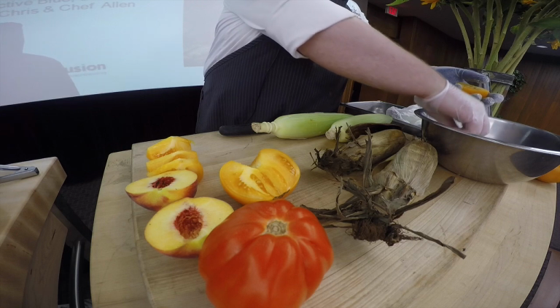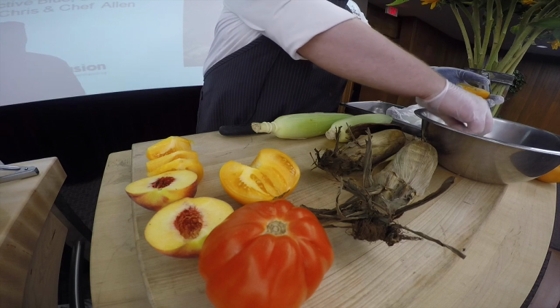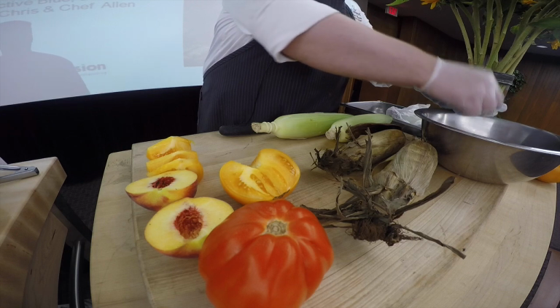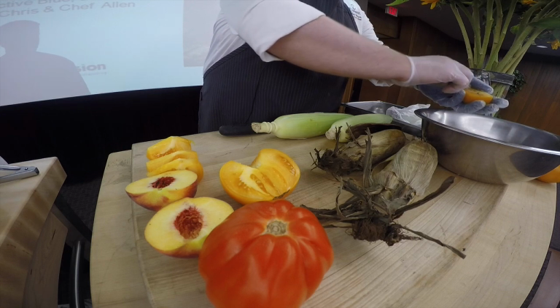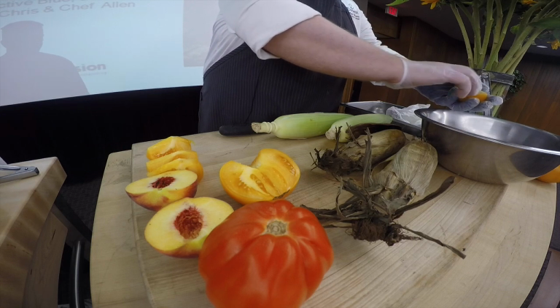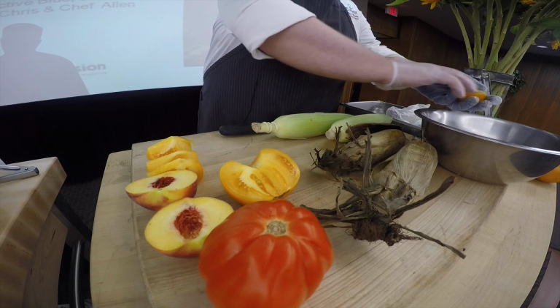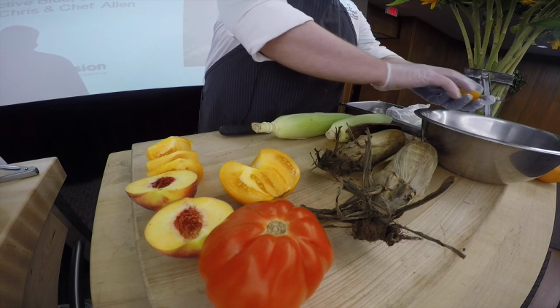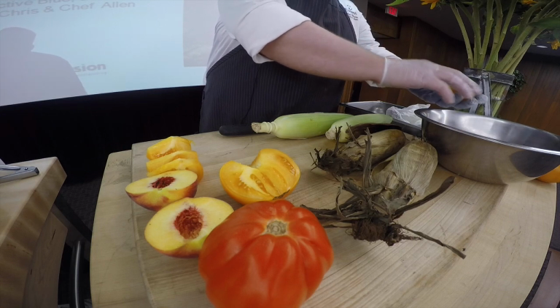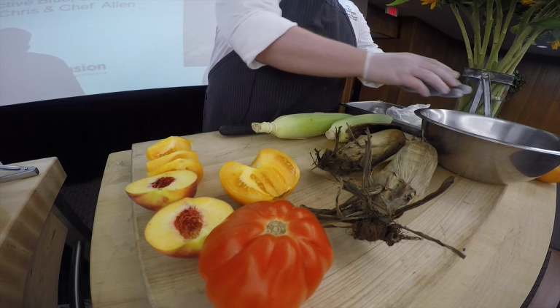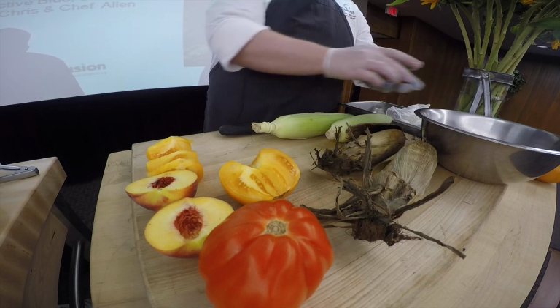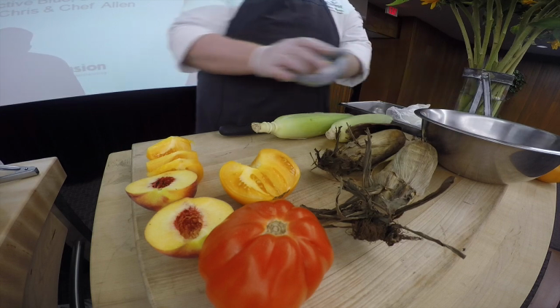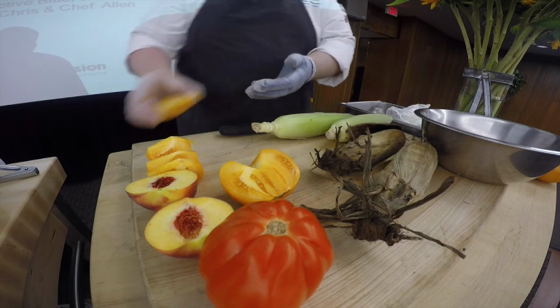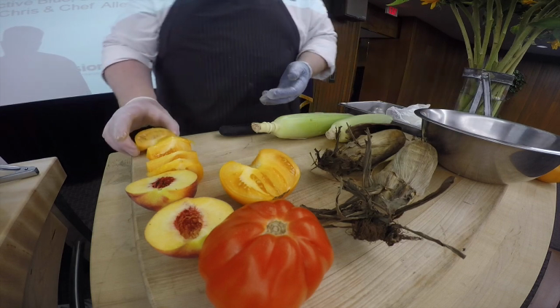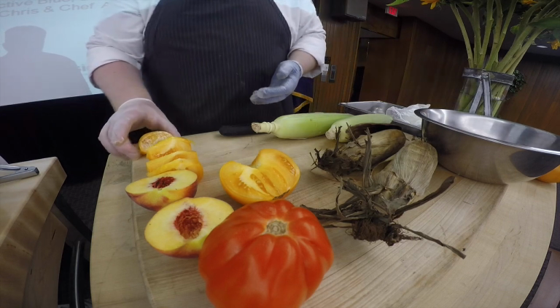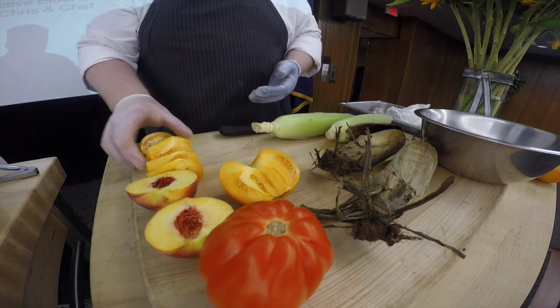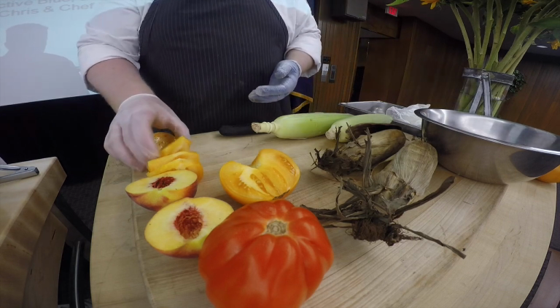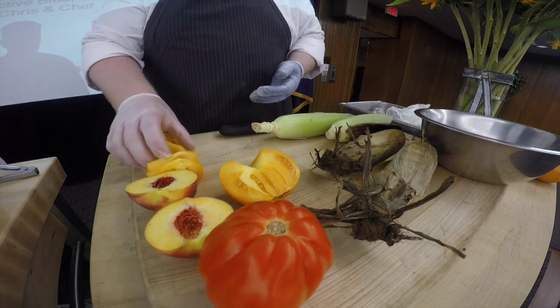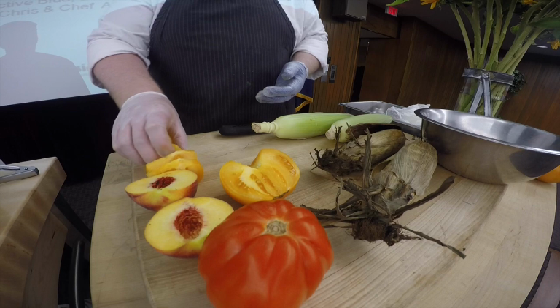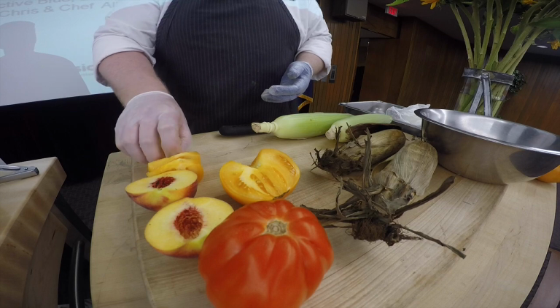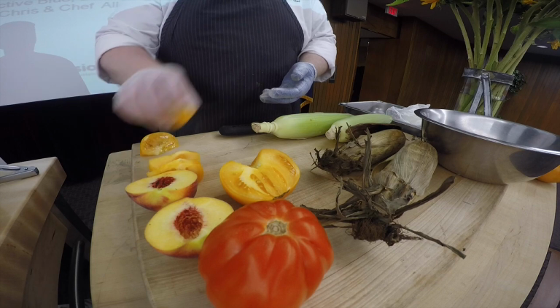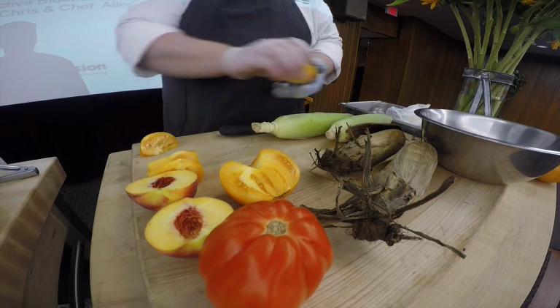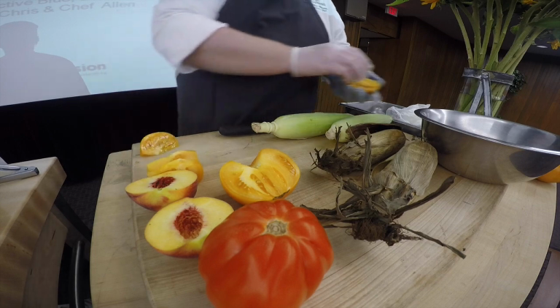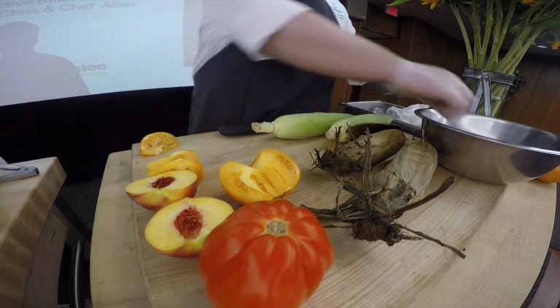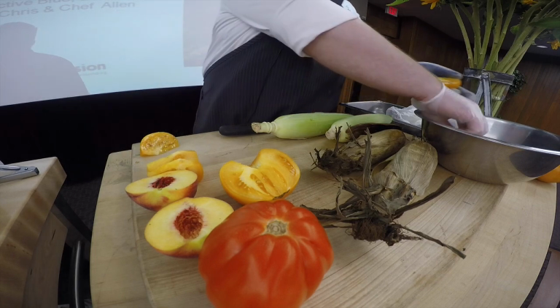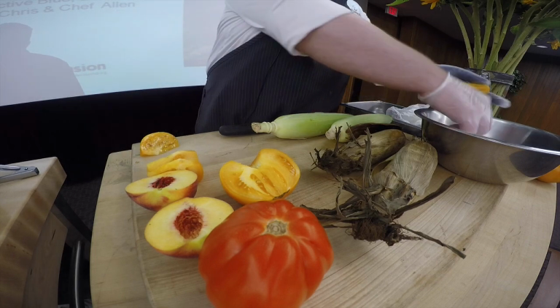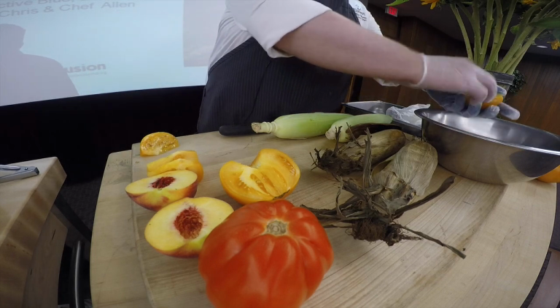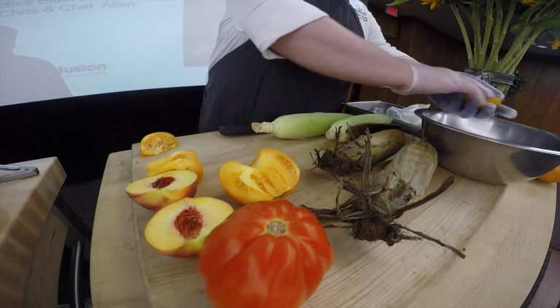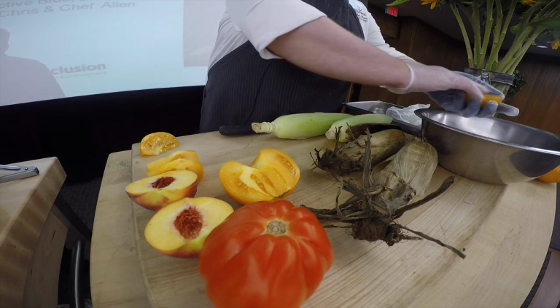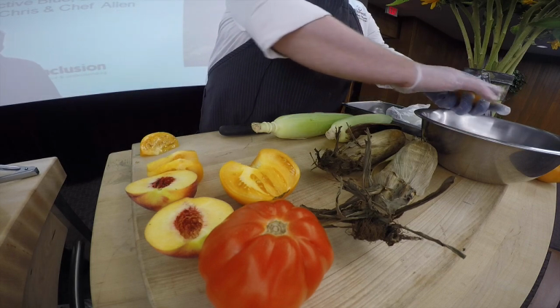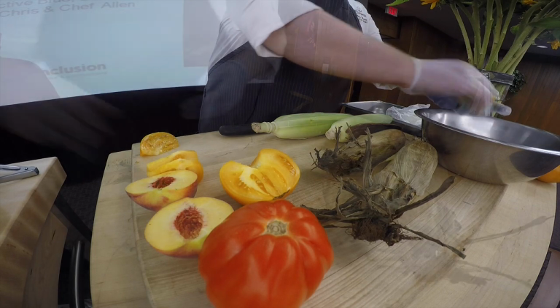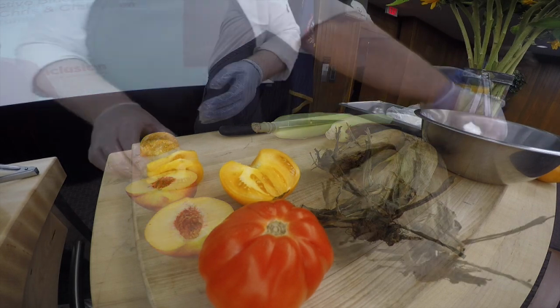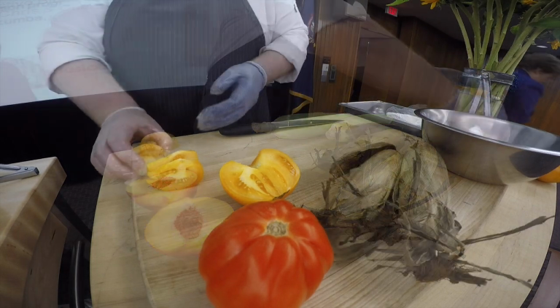Combine the corn kernels, mozzarella cheese, red onions, and dressing with a little salt and pepper. Refrigerate and then serve with basil when ready.